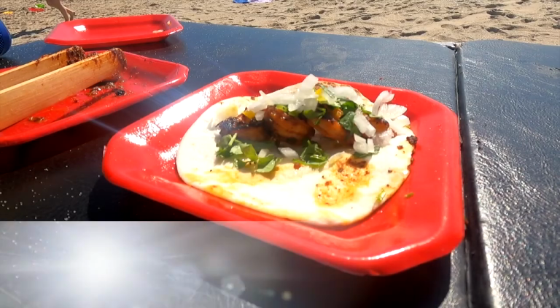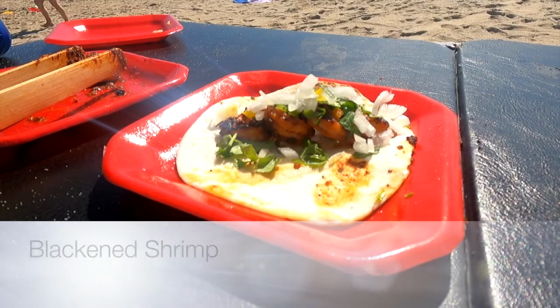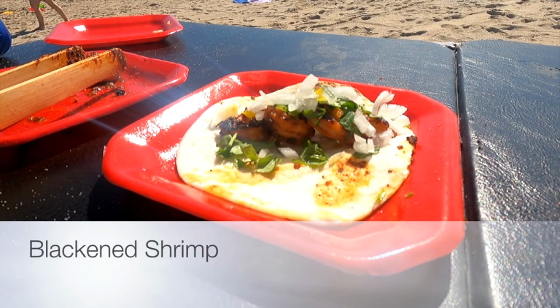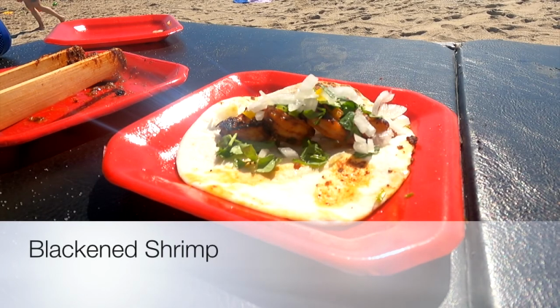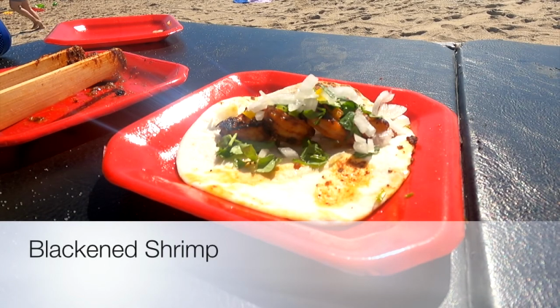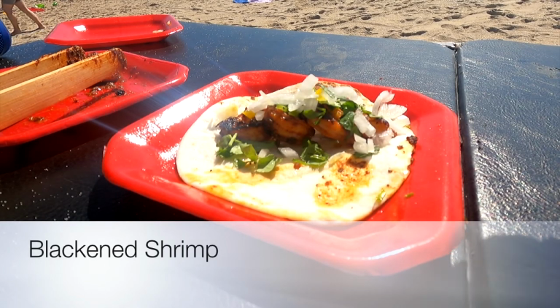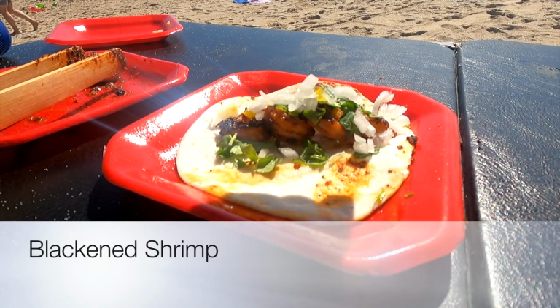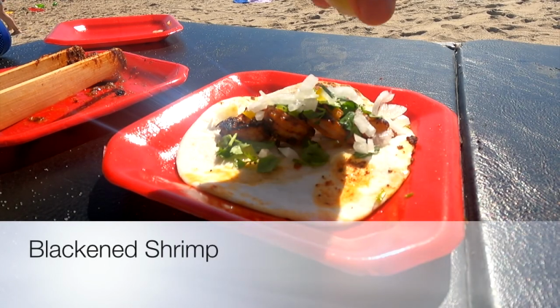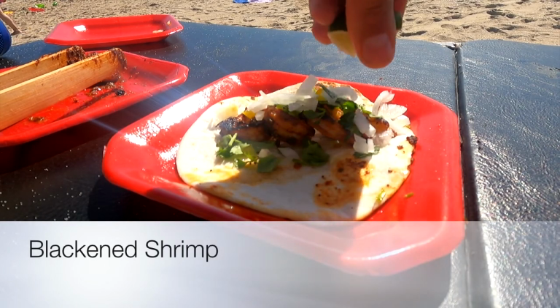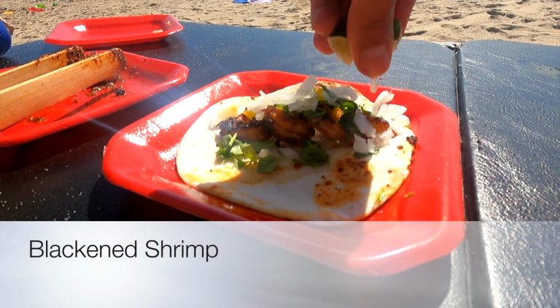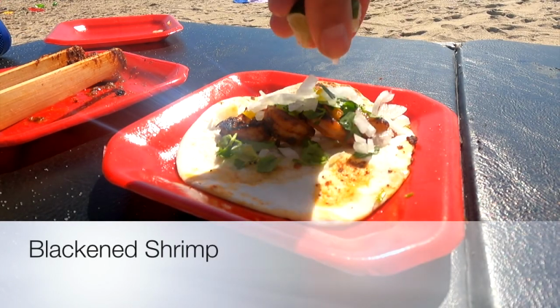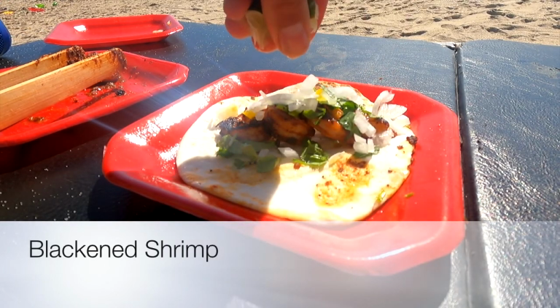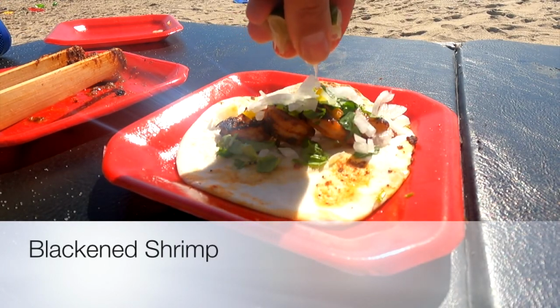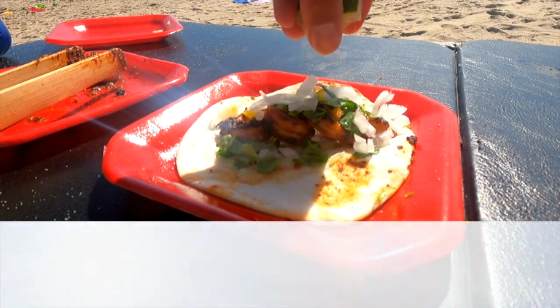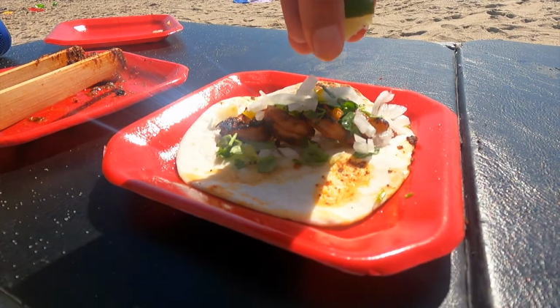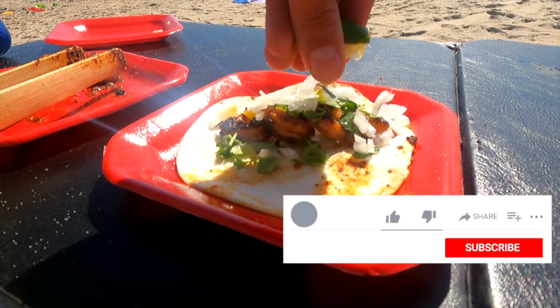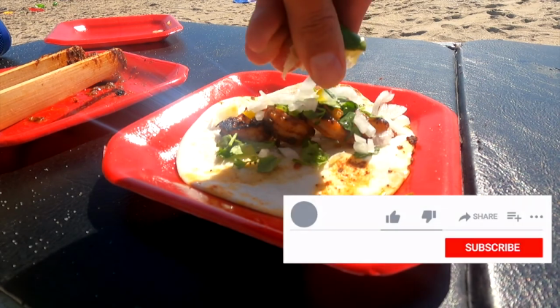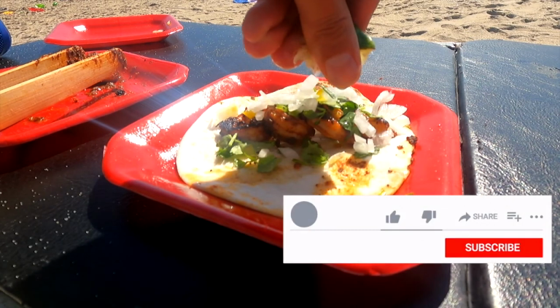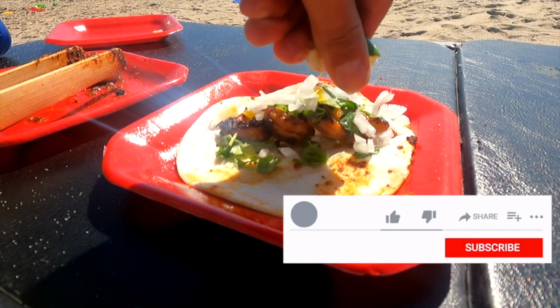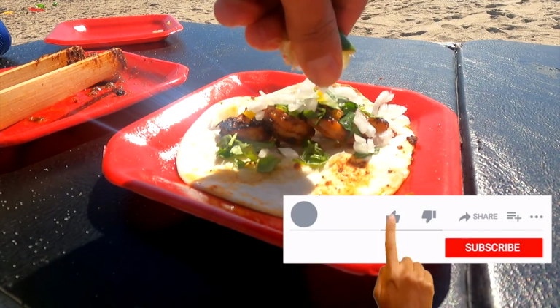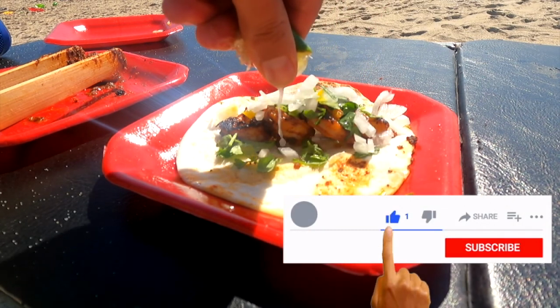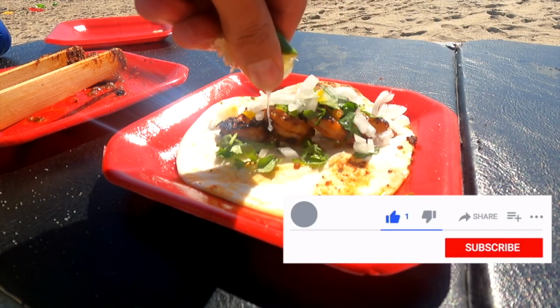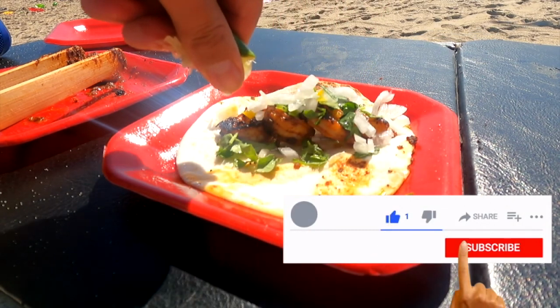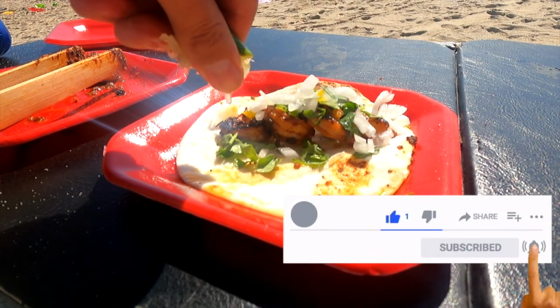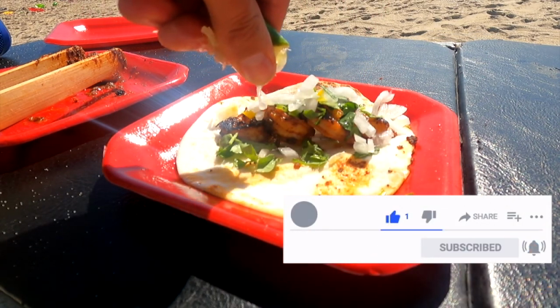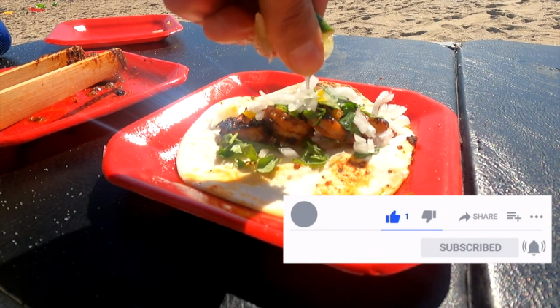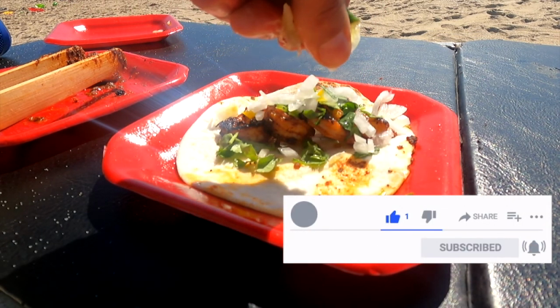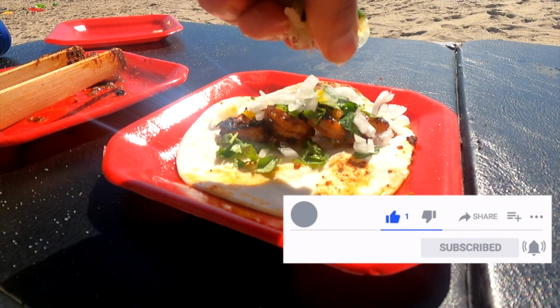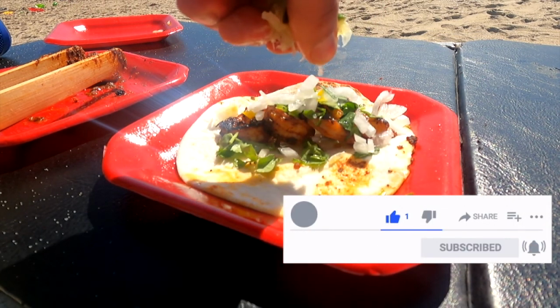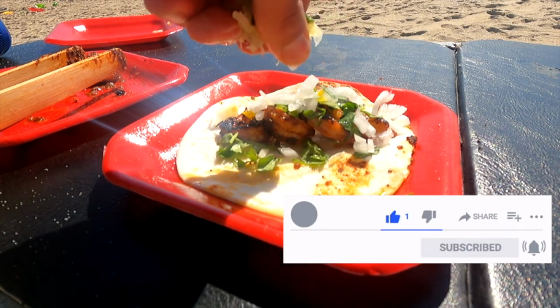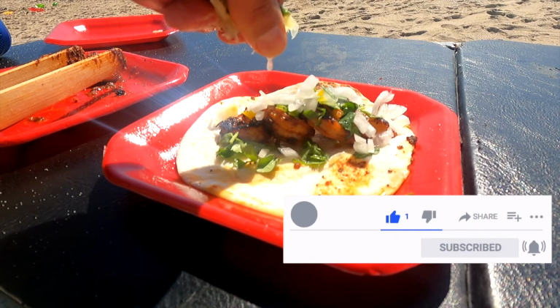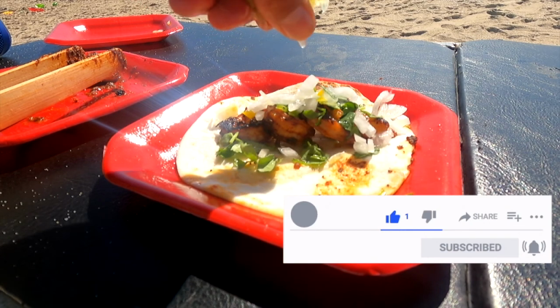This recipe is the blackened shrimp that can be used in any dish. Don't forget to like and subscribe and hit that notification bell to get more delicious recipes. Let's get cooking!